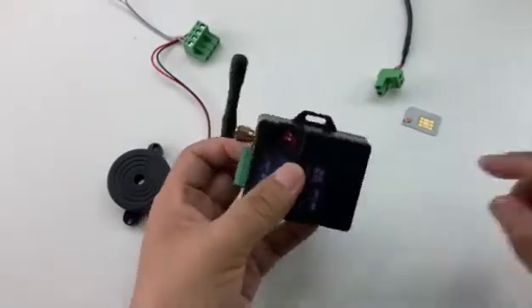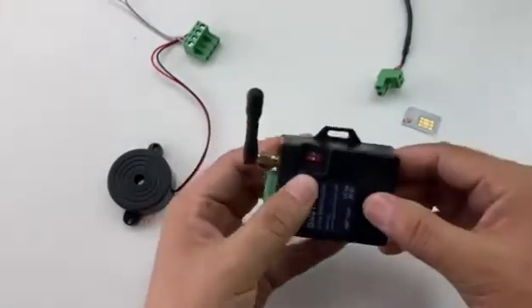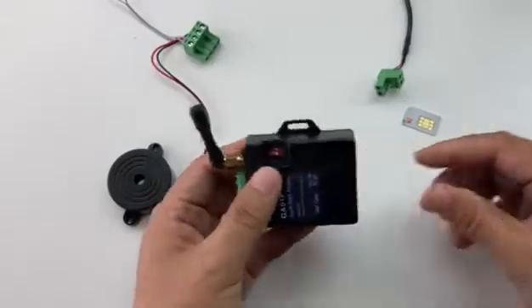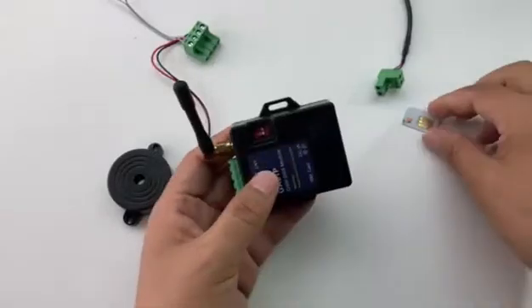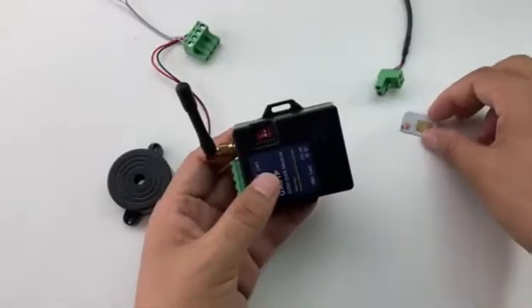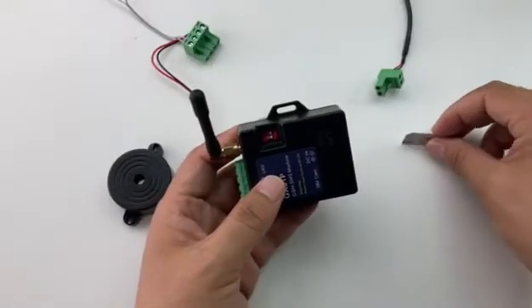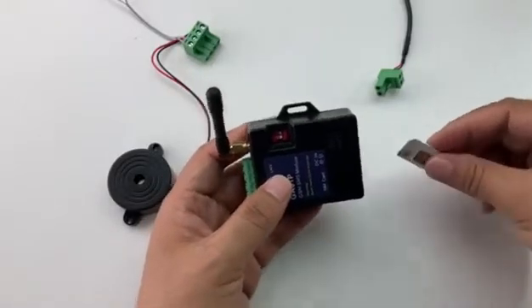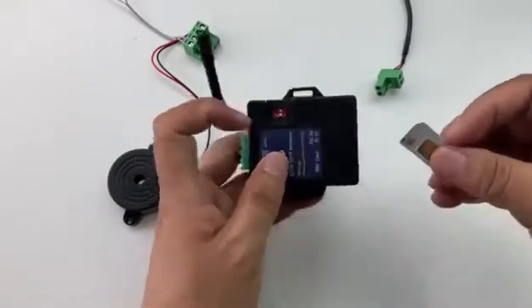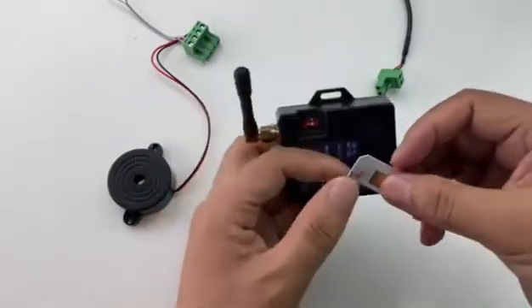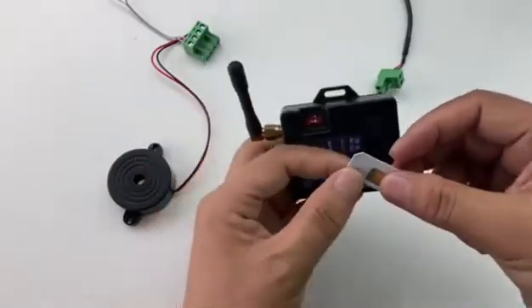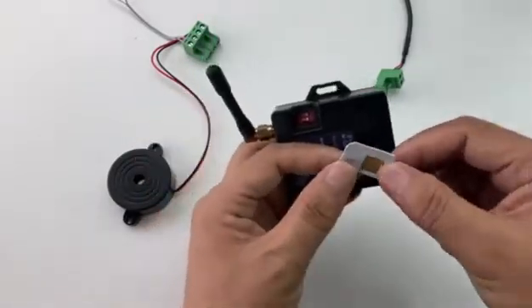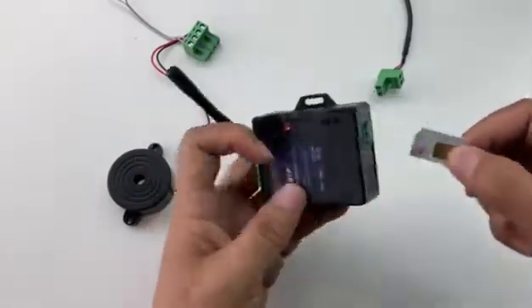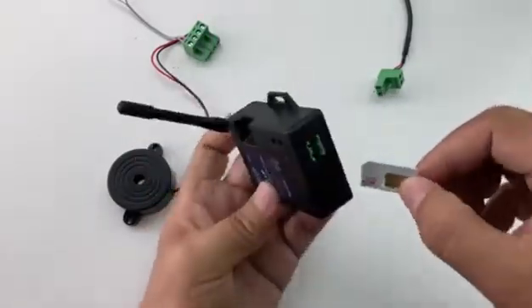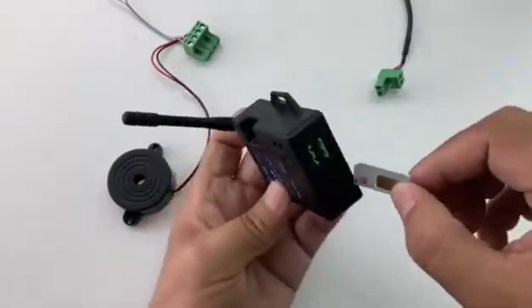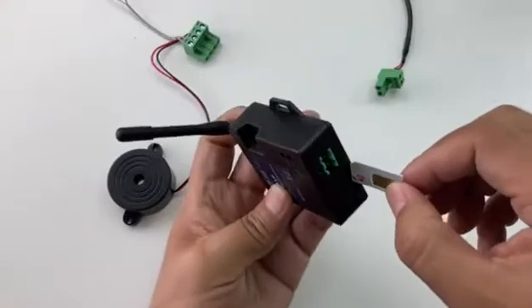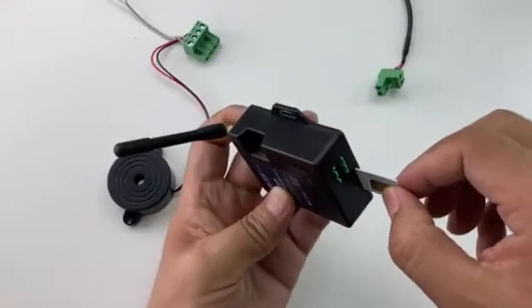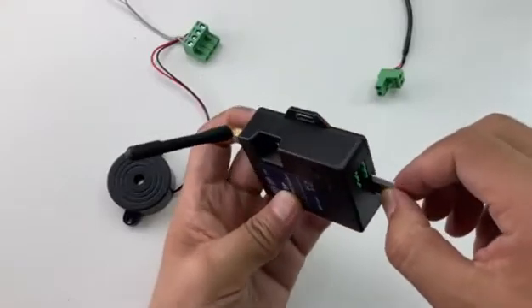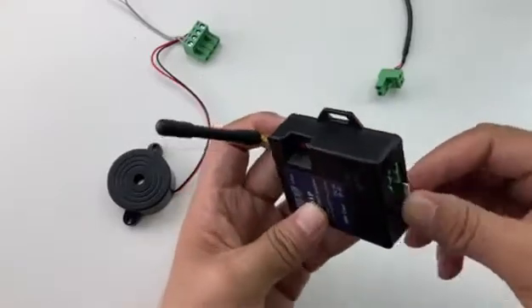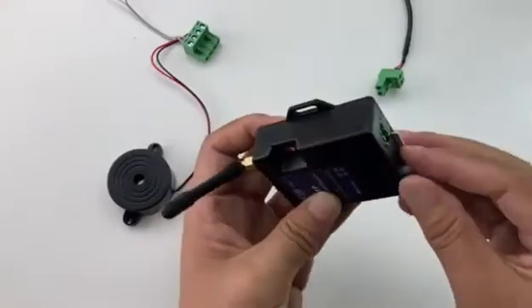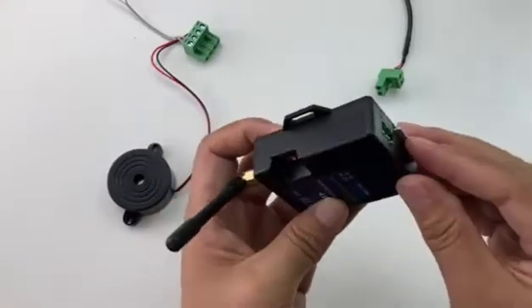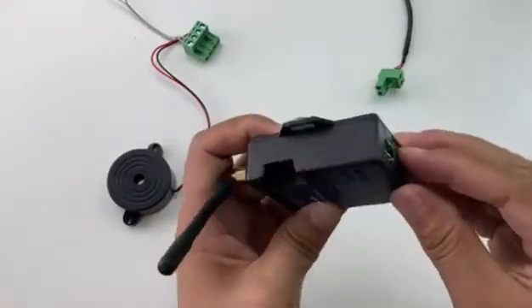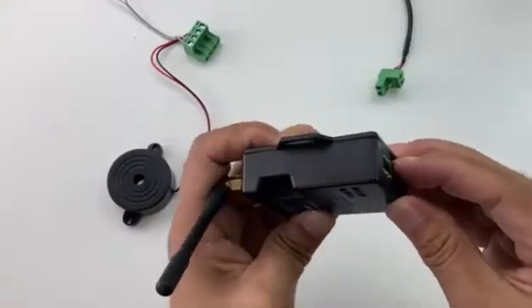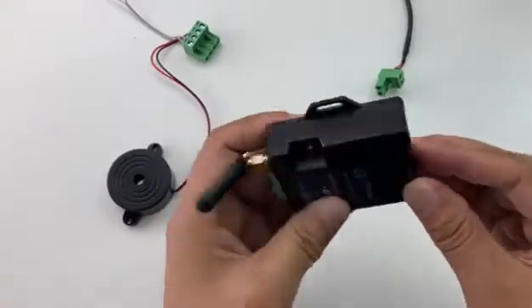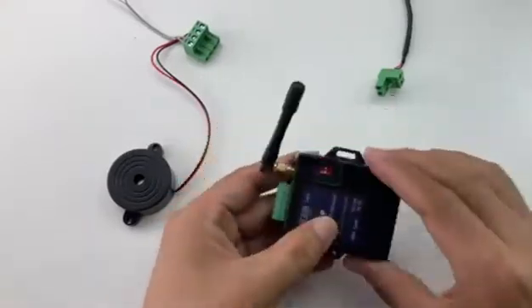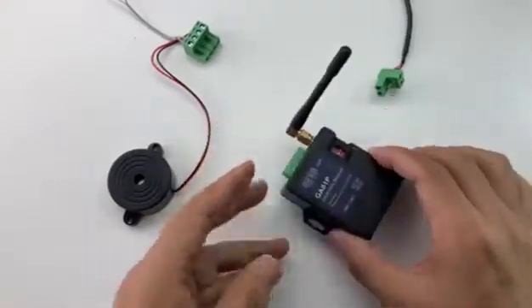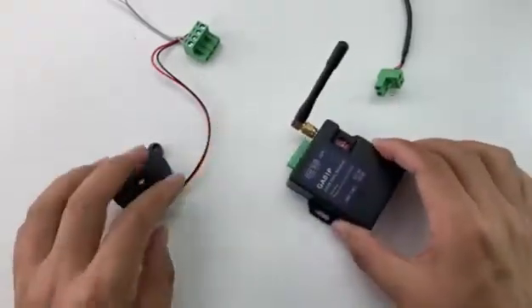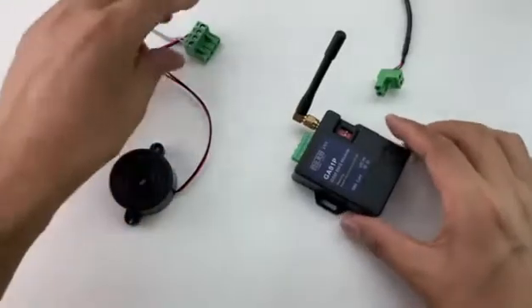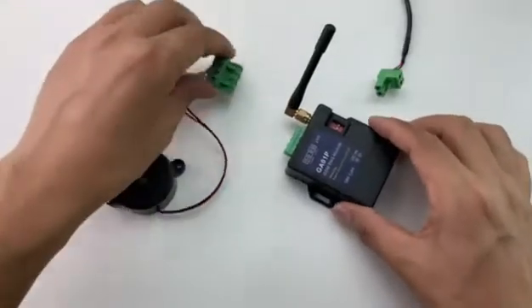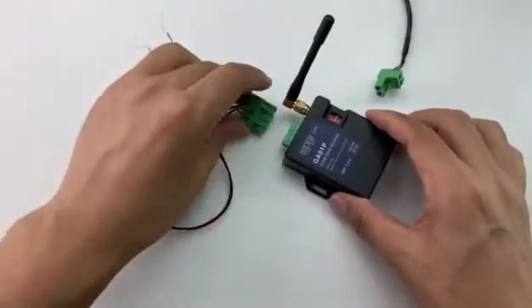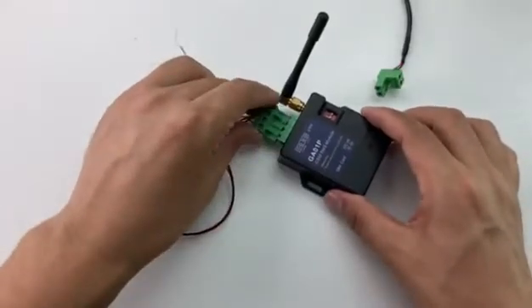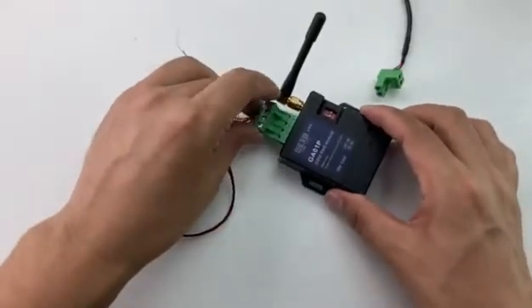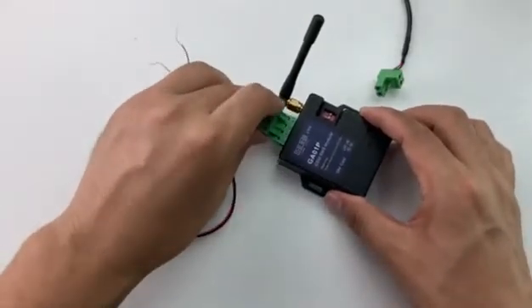Now we insert the SIM card in this direction, from this side slot. Input the connector.